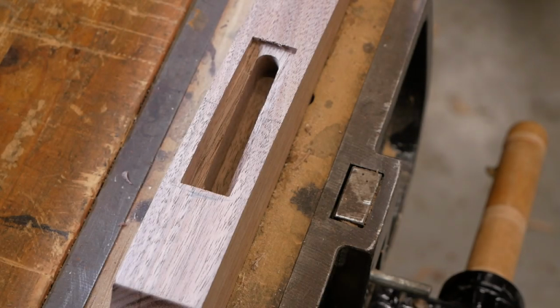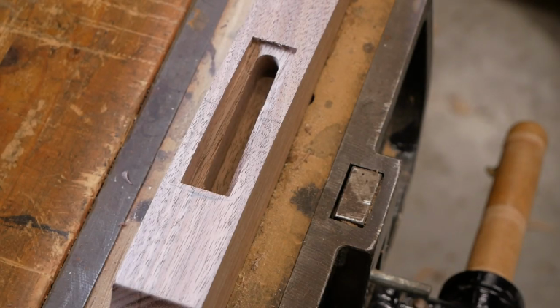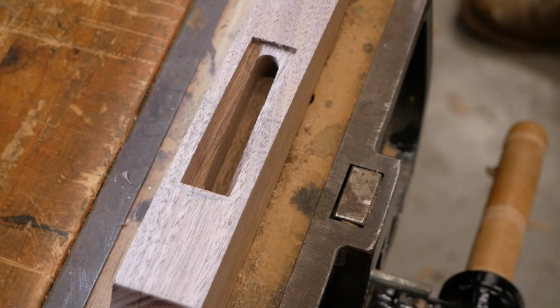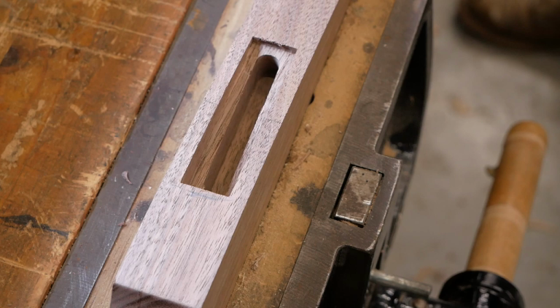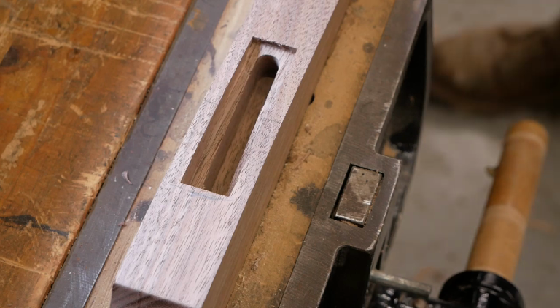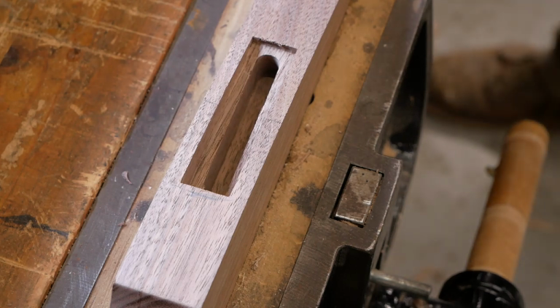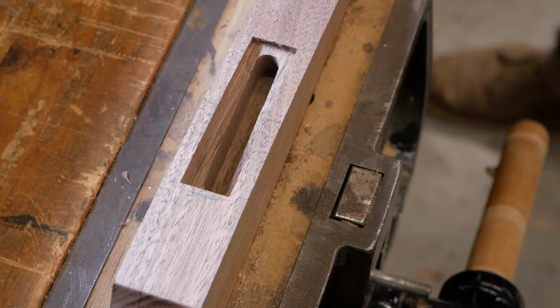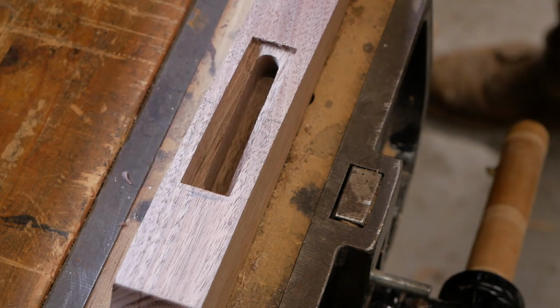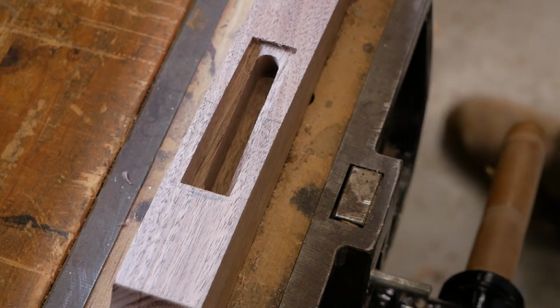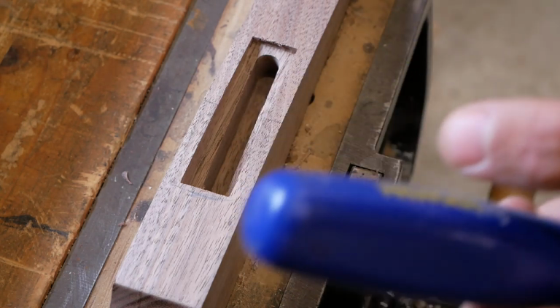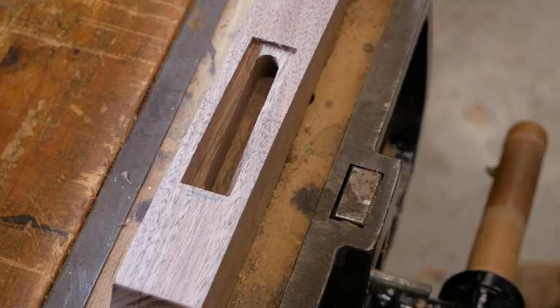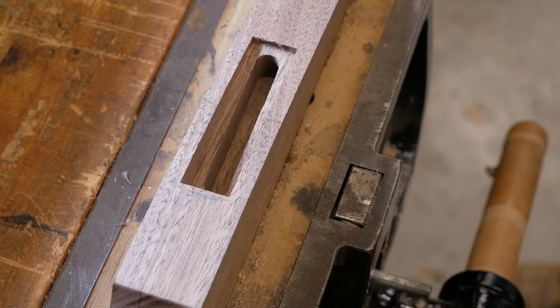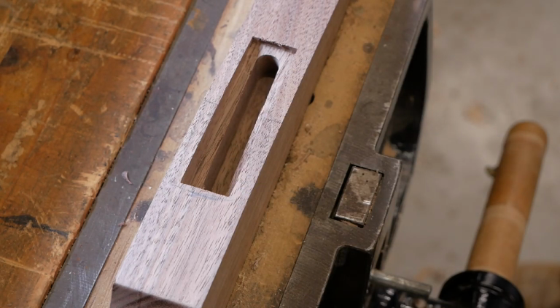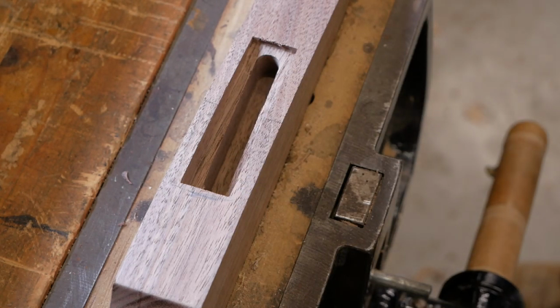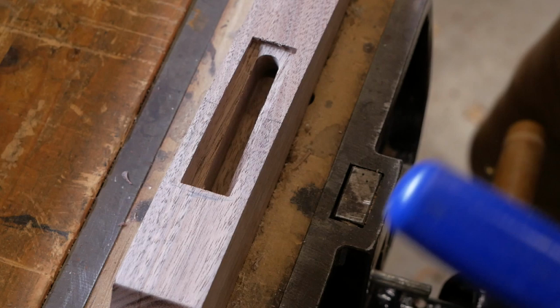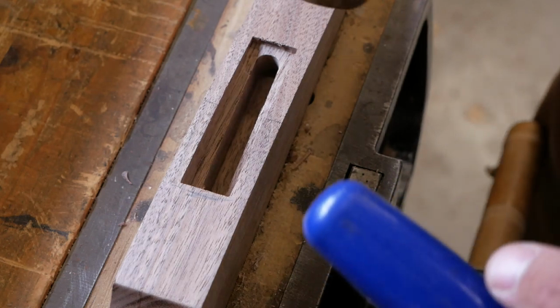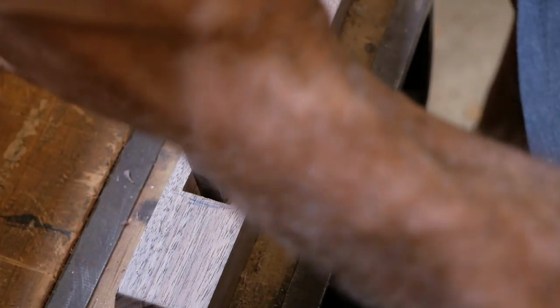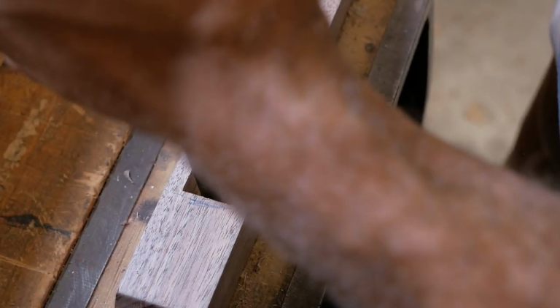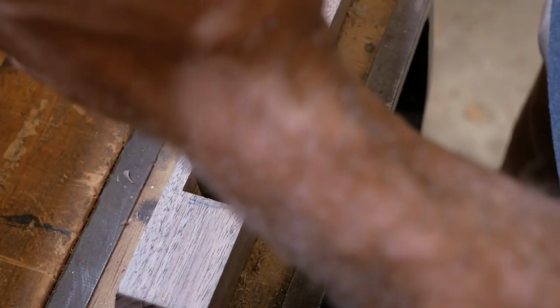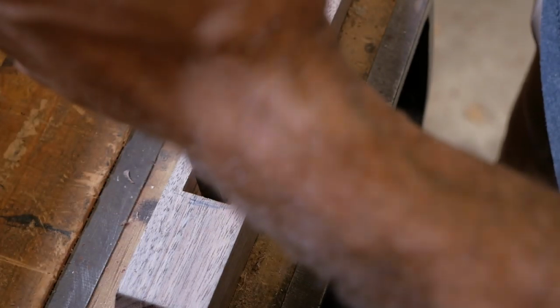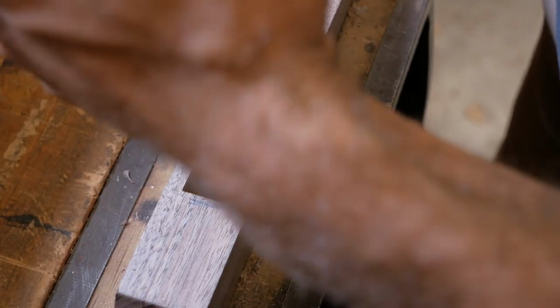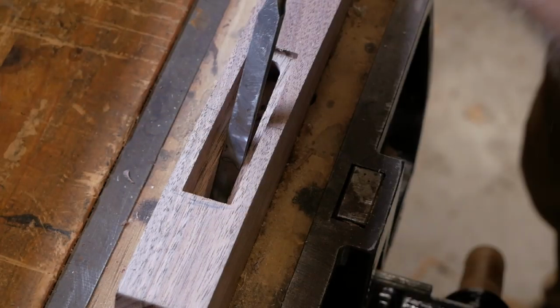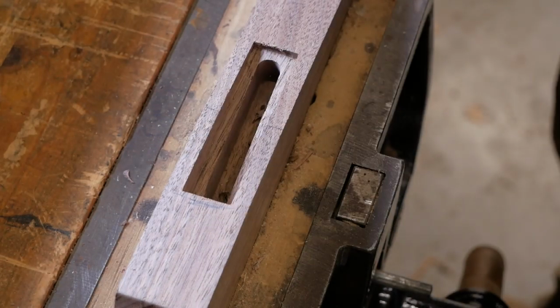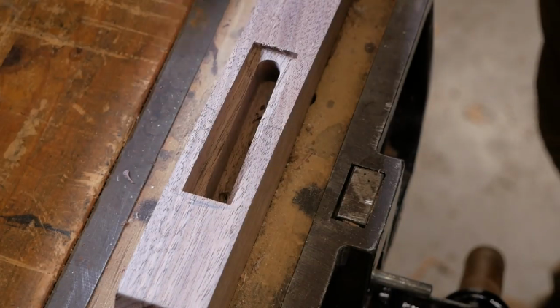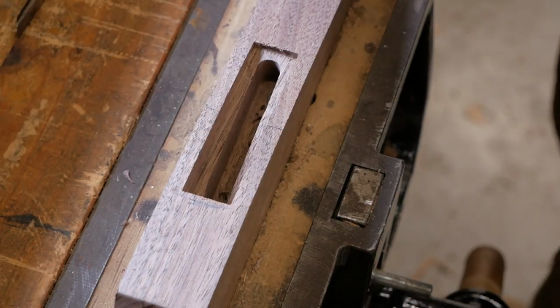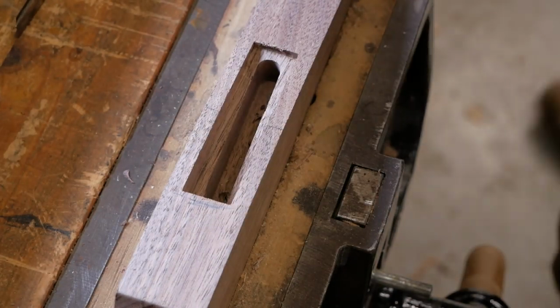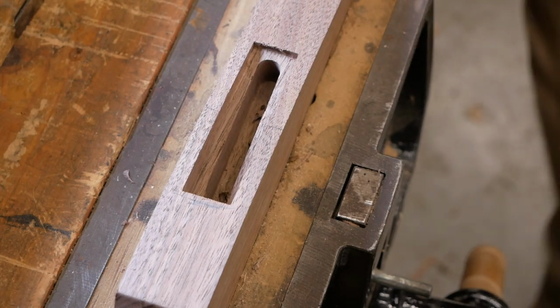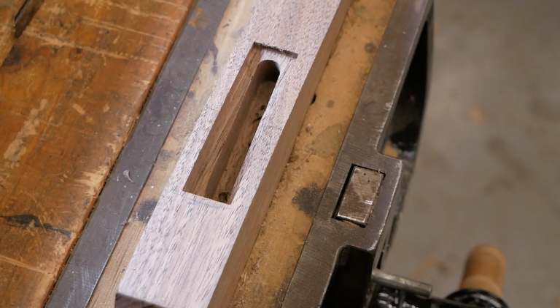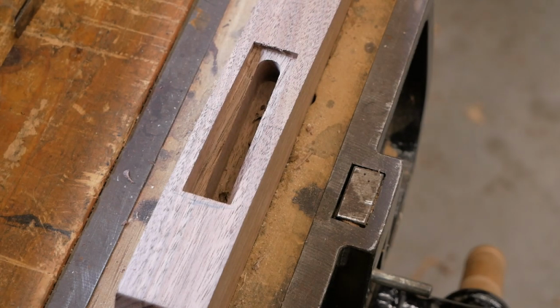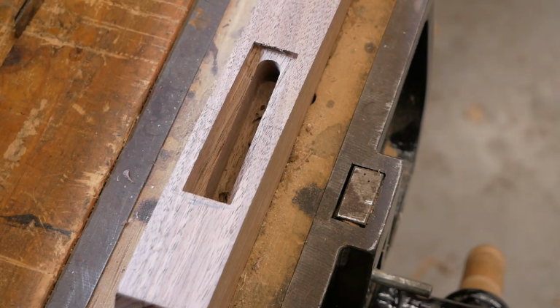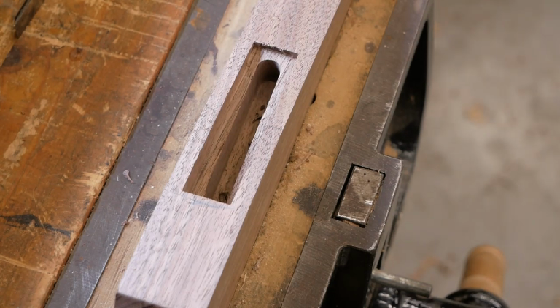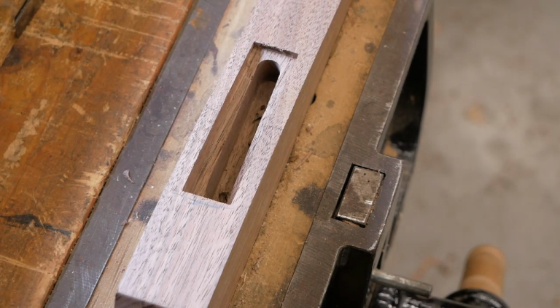I made the decision here to just square these mortises up as opposed to rounding over the tenon ends. I think it's just way easier — I can pretty much knock this out pretty quickly.